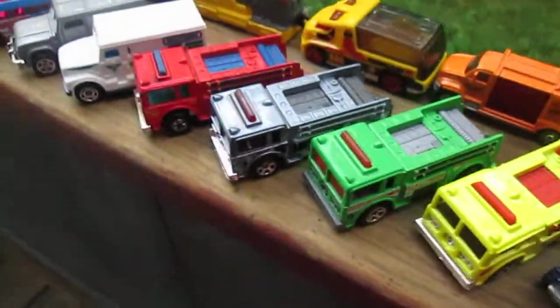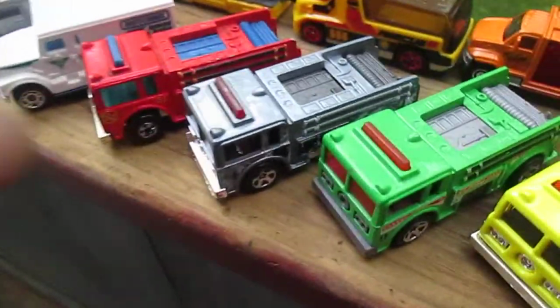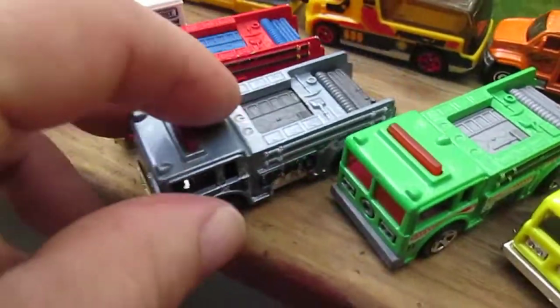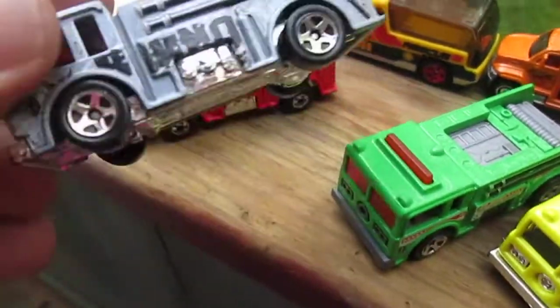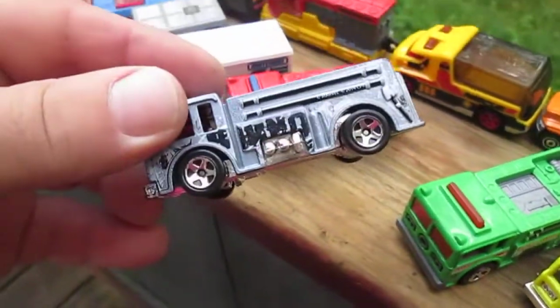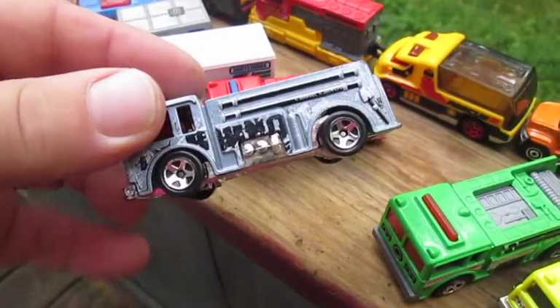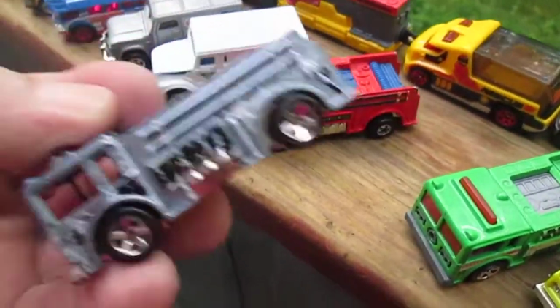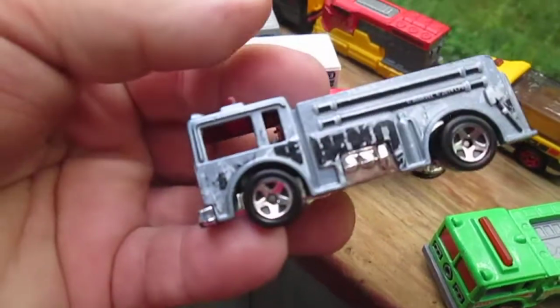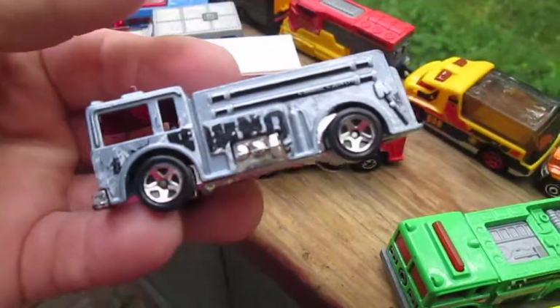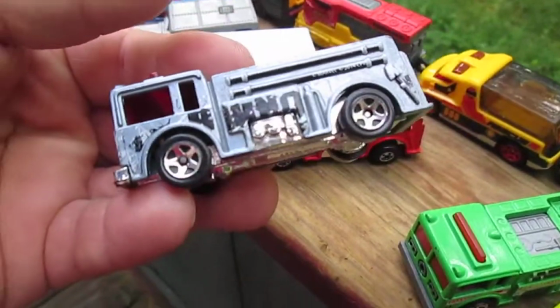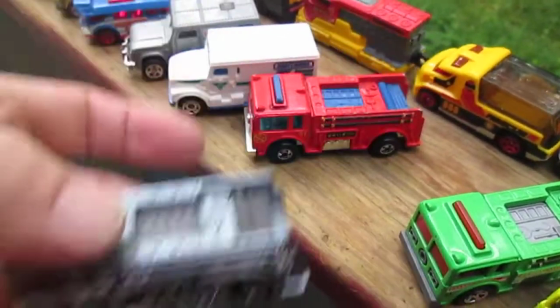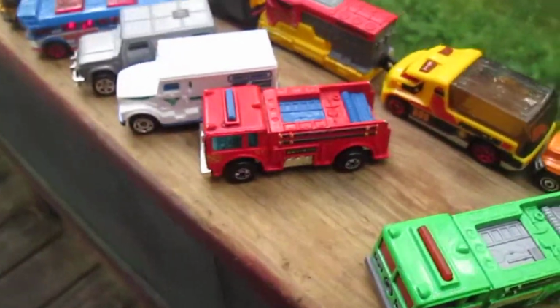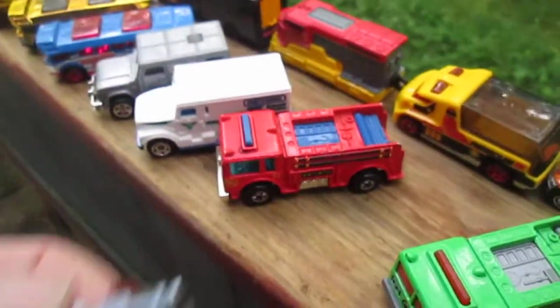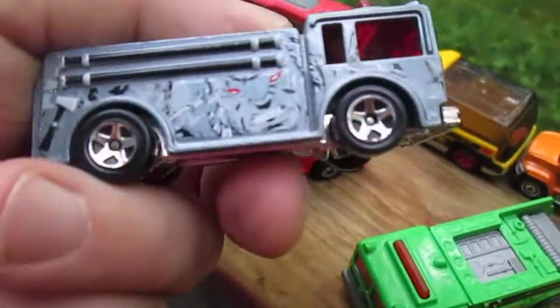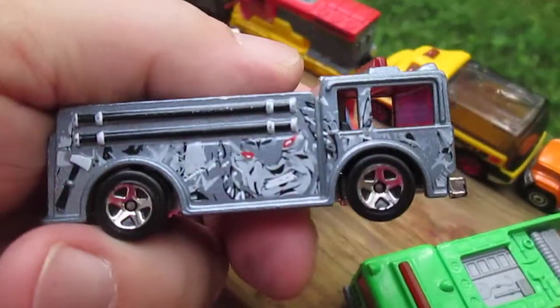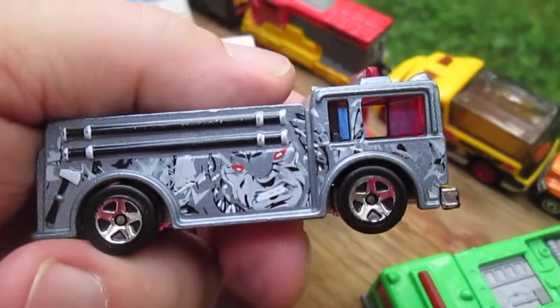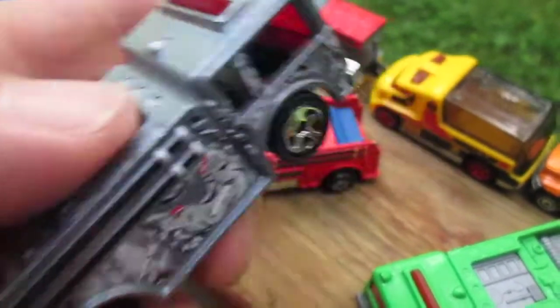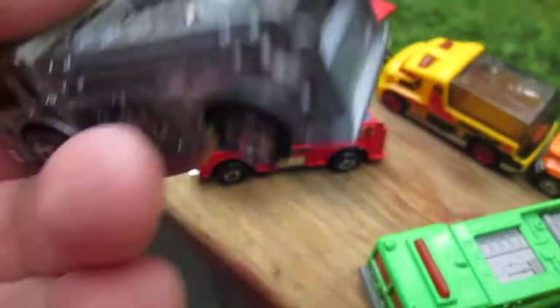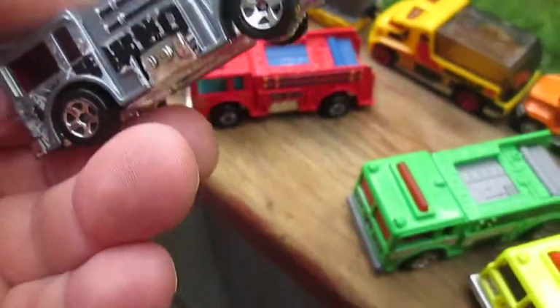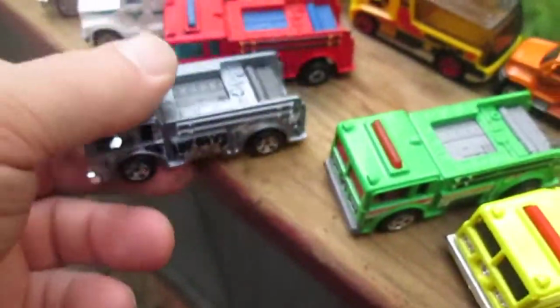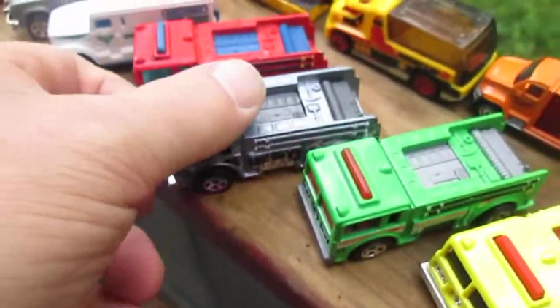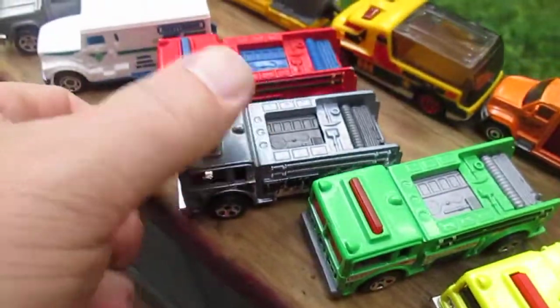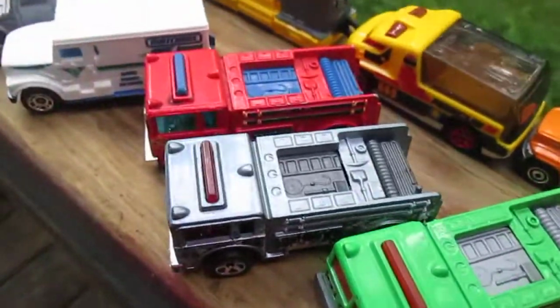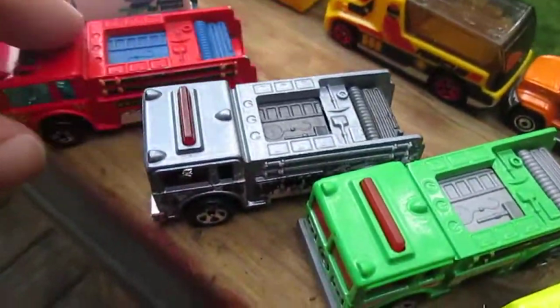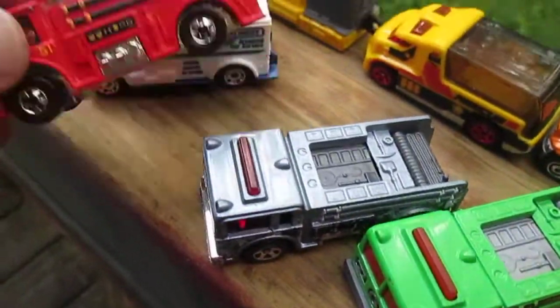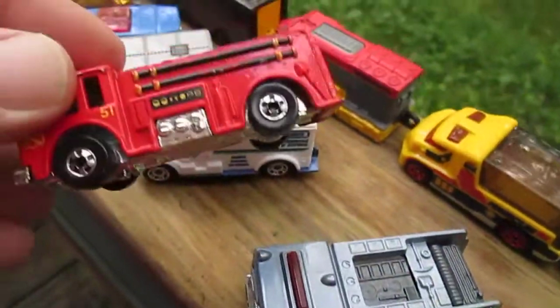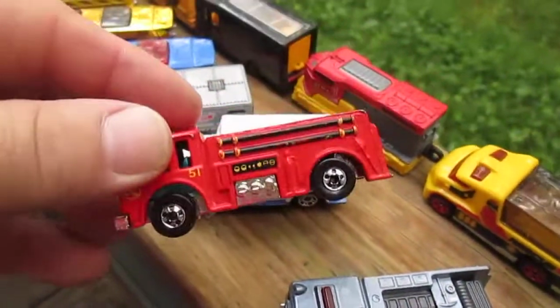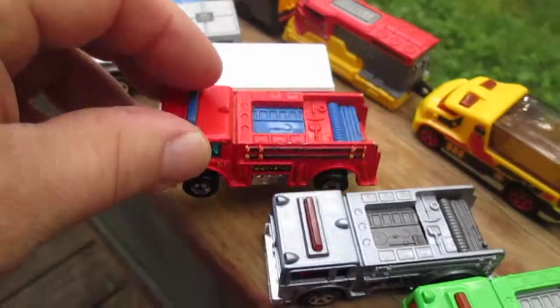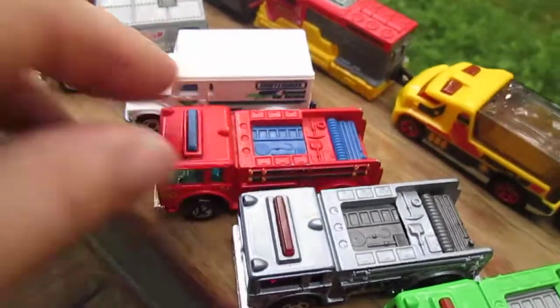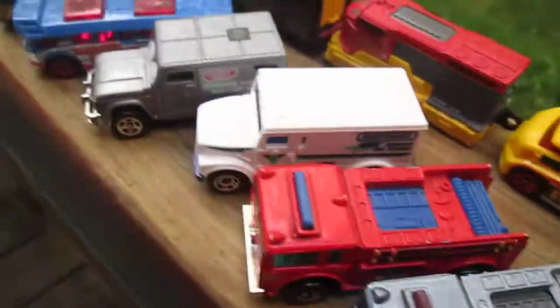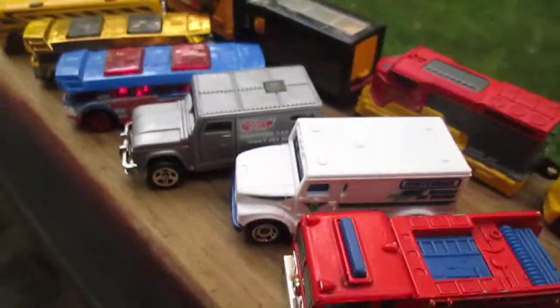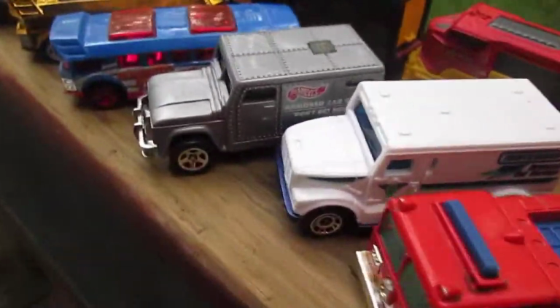I like this gray one right here — it's from the Spider-Man set. And Rhino is on there somewhere. There he is. An older black wall right there, and some armored trucks.